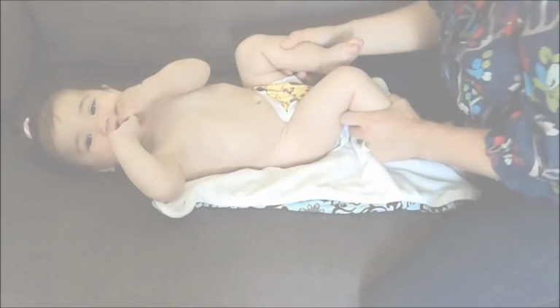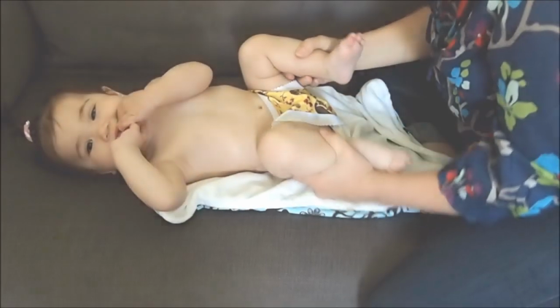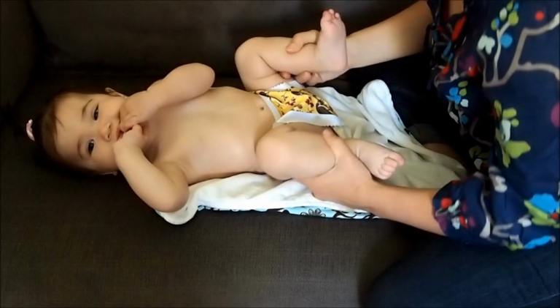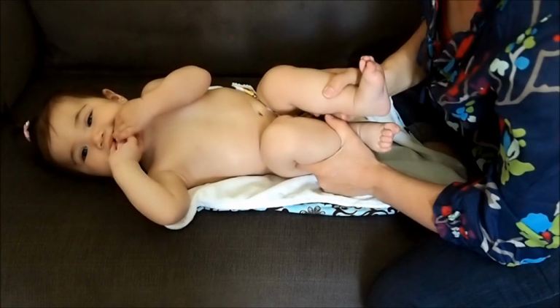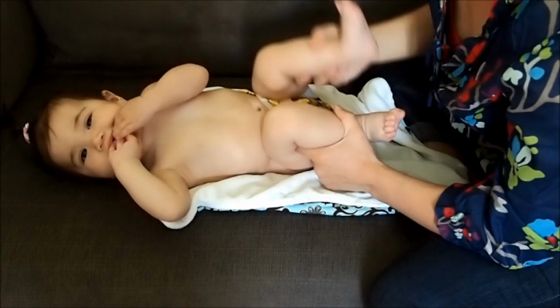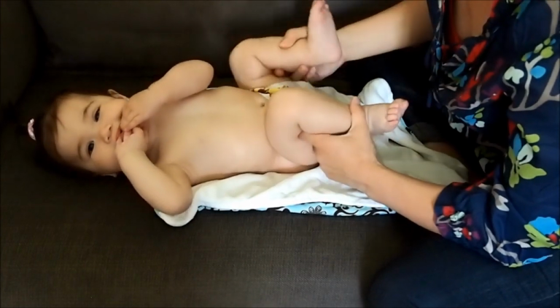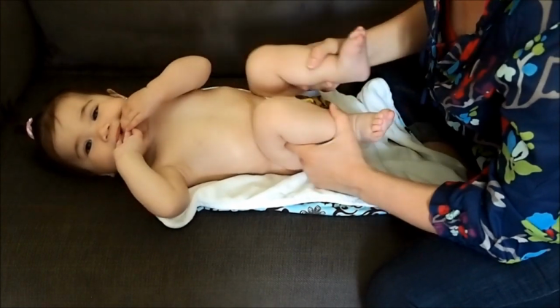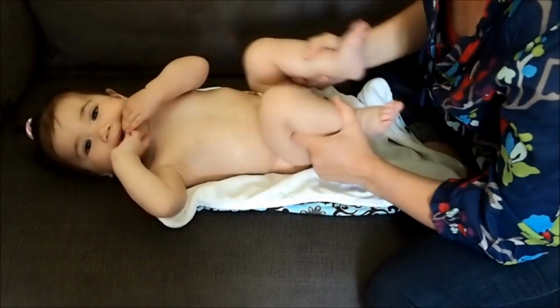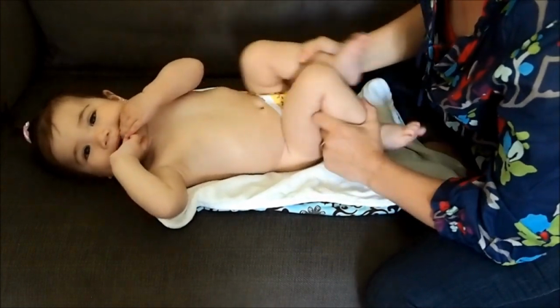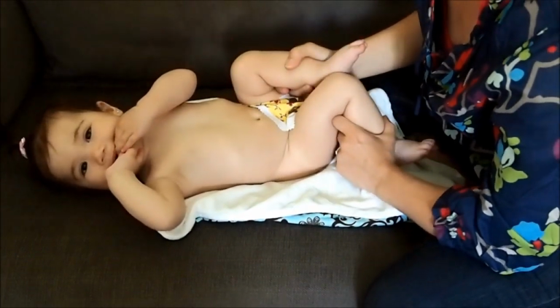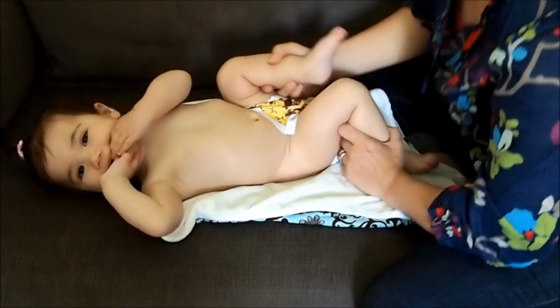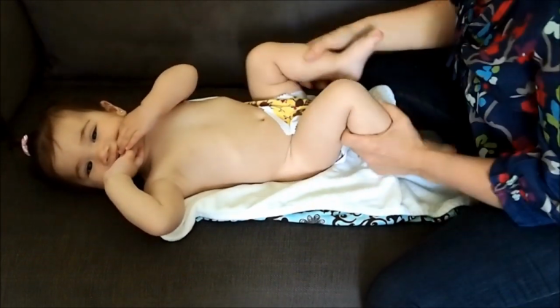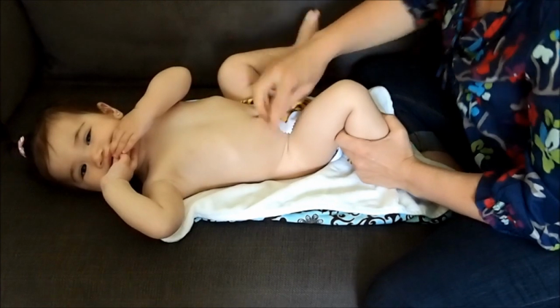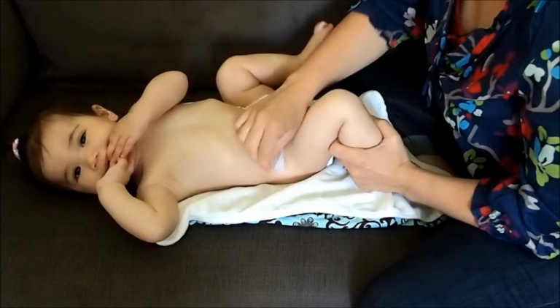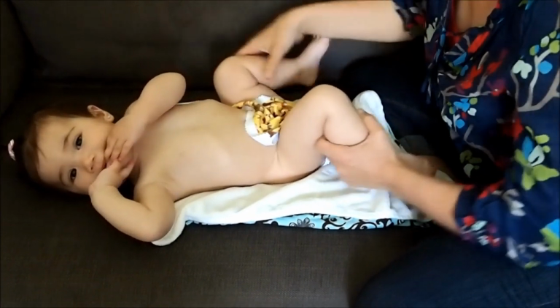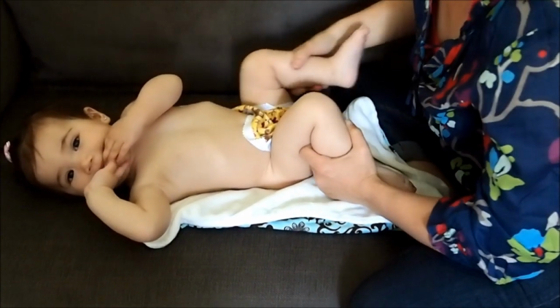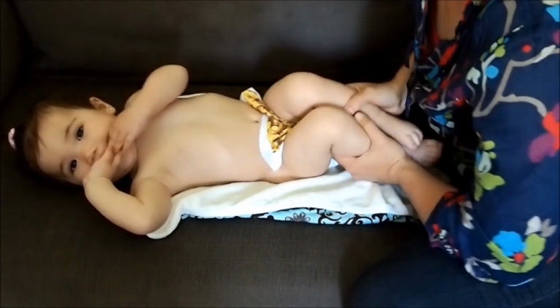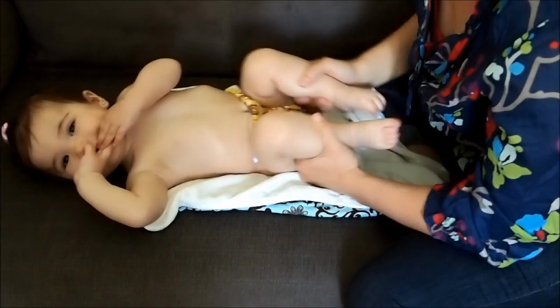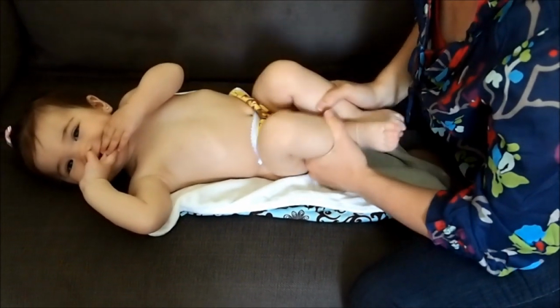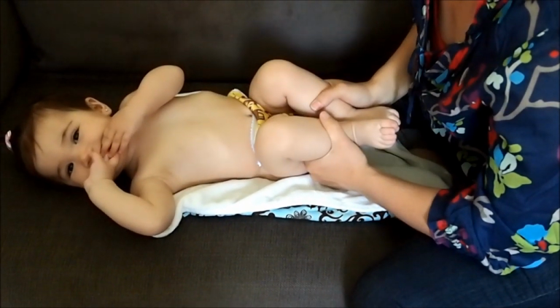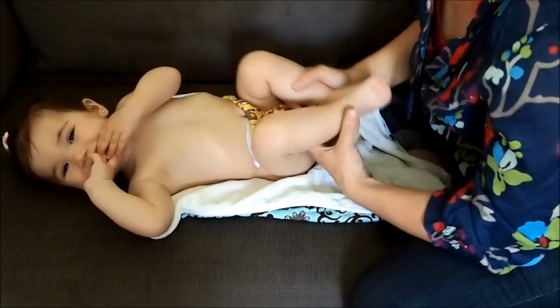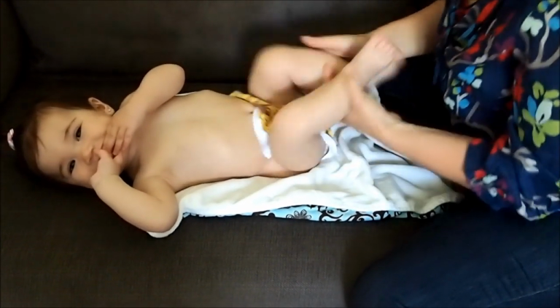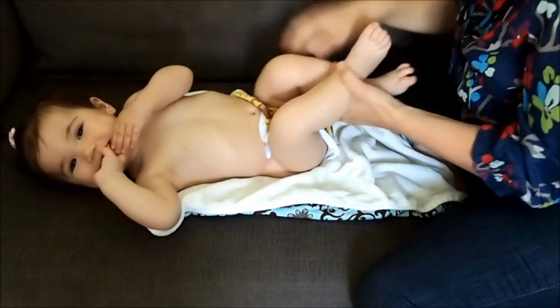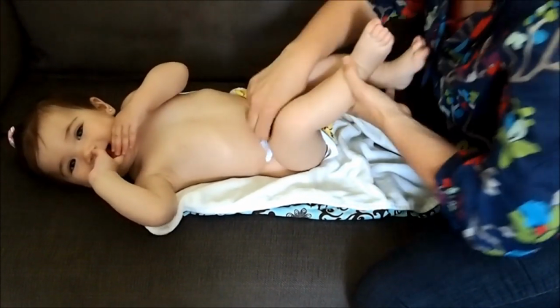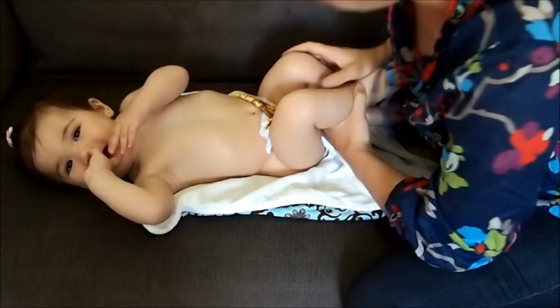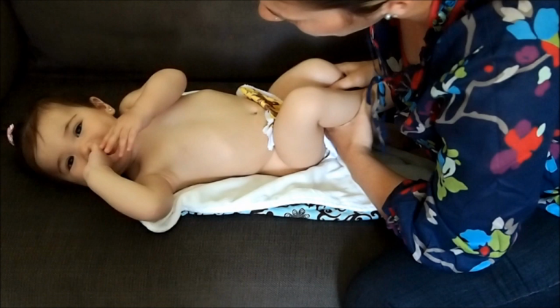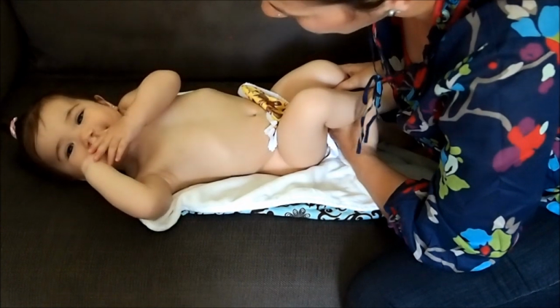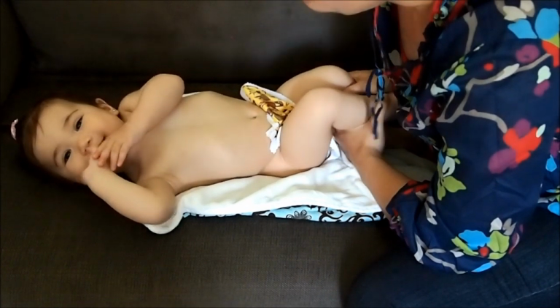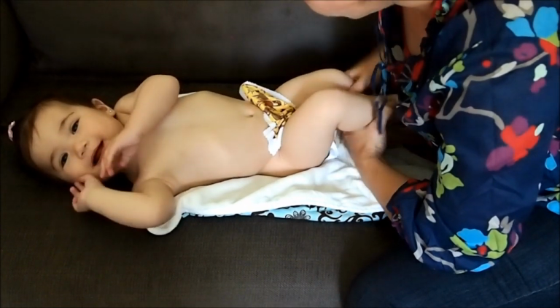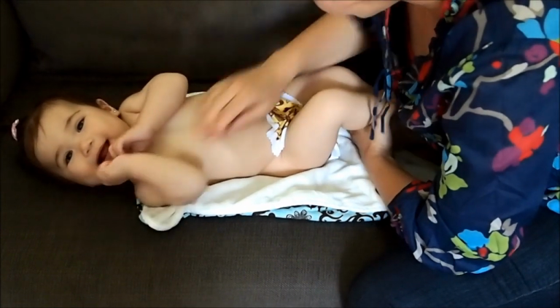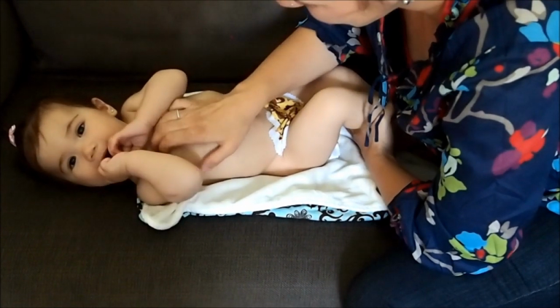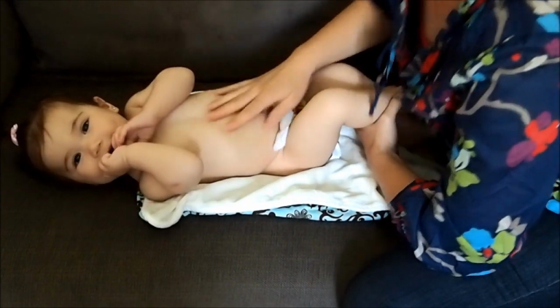Hi, Trisha and Charlie here from Funky Fluff. In this video we're going to show you how to correctly put on your Funky Fluff diaper. Shall we get started Charlie? Yes, let's get started.